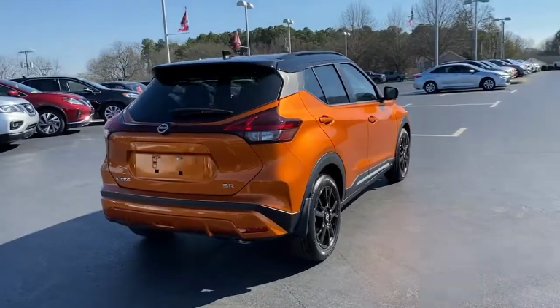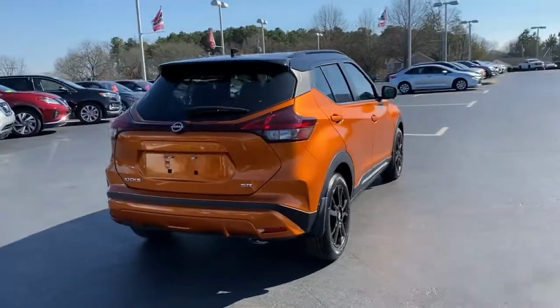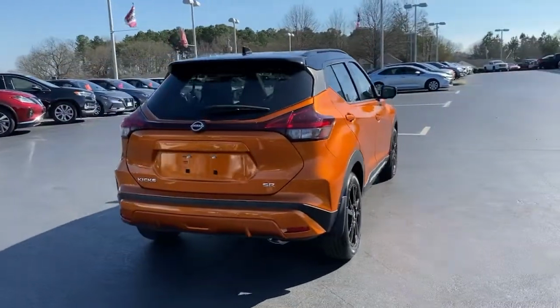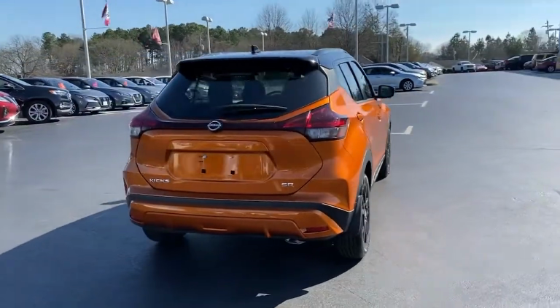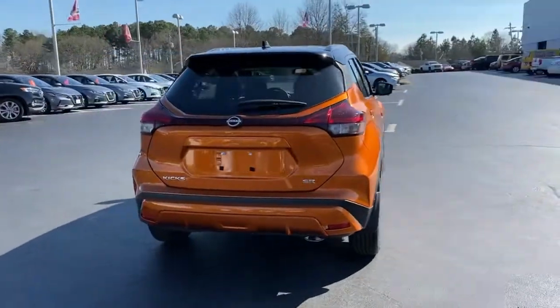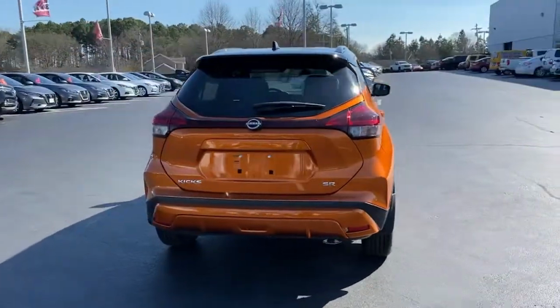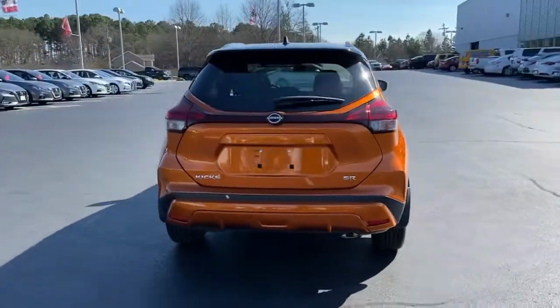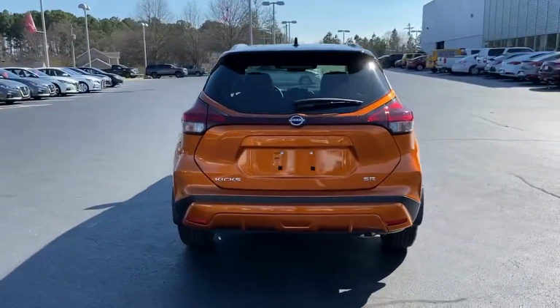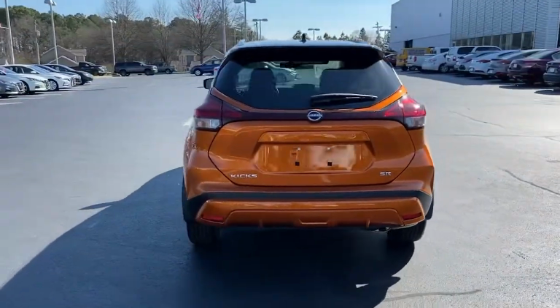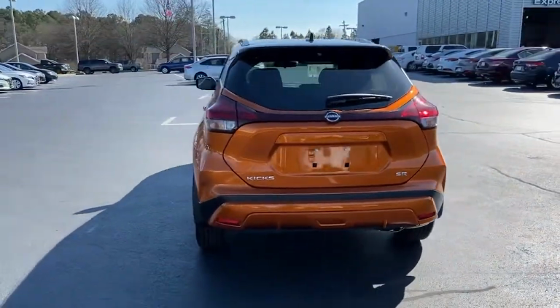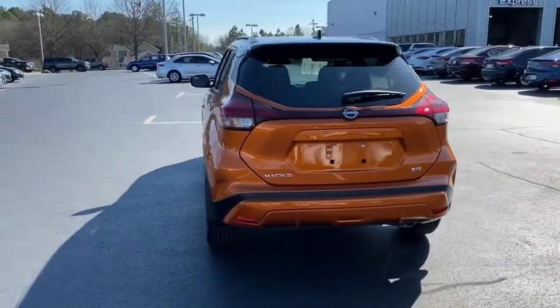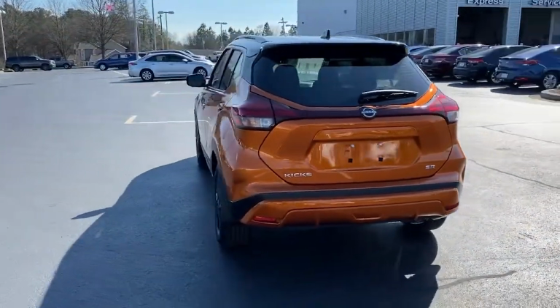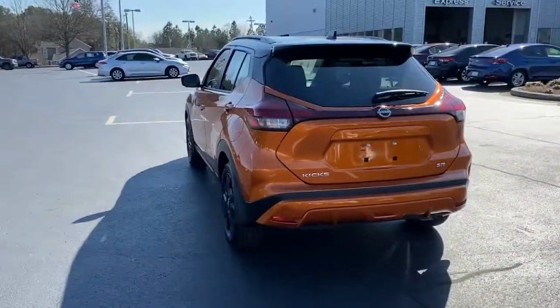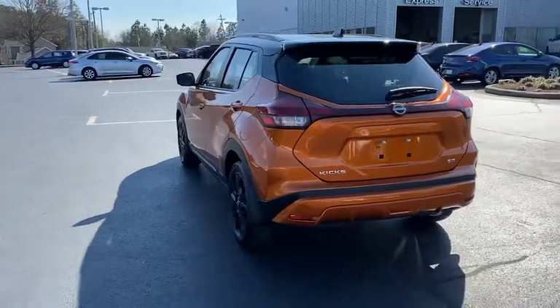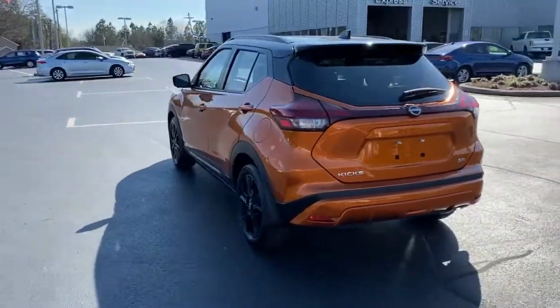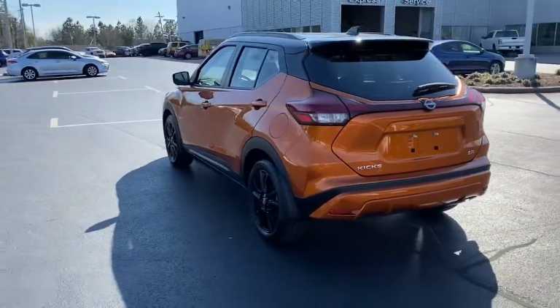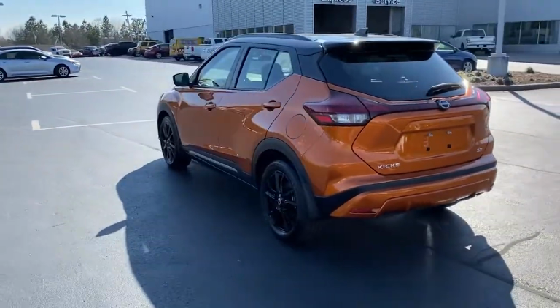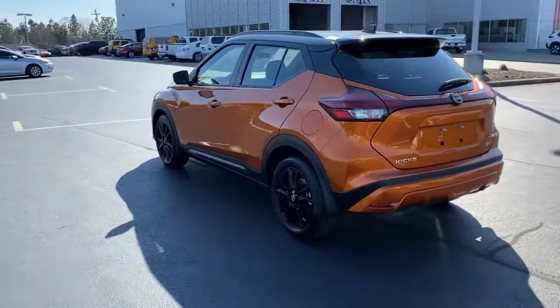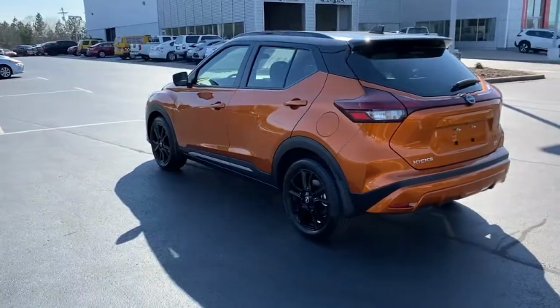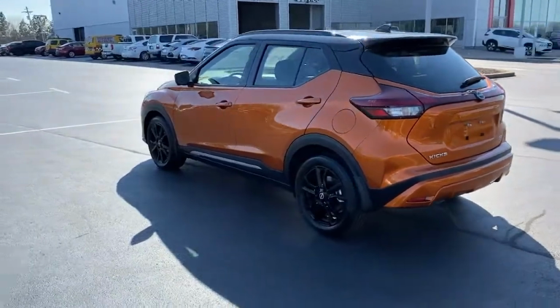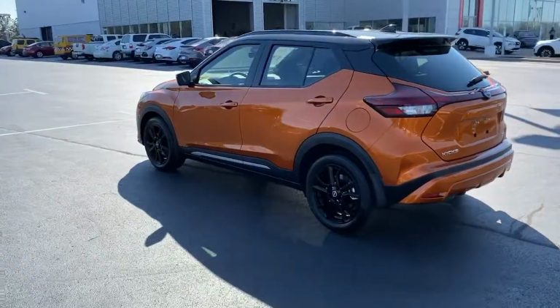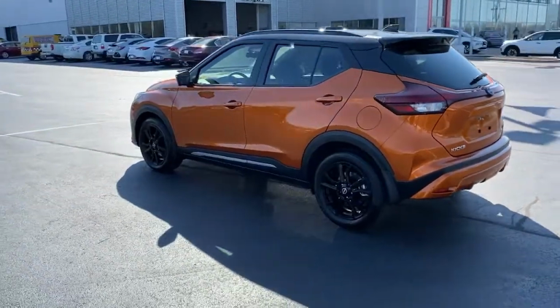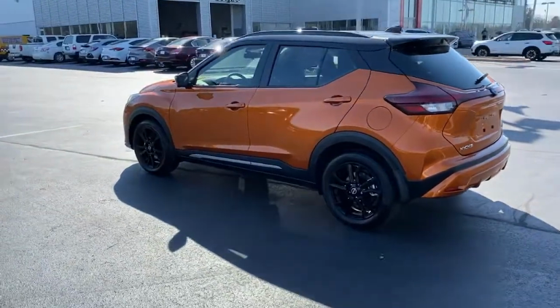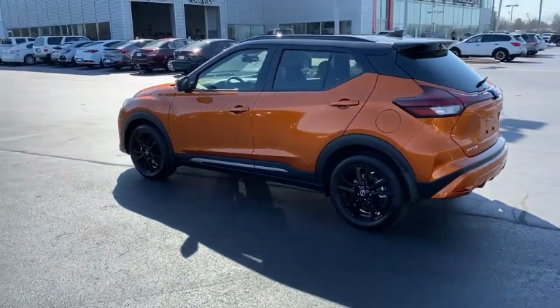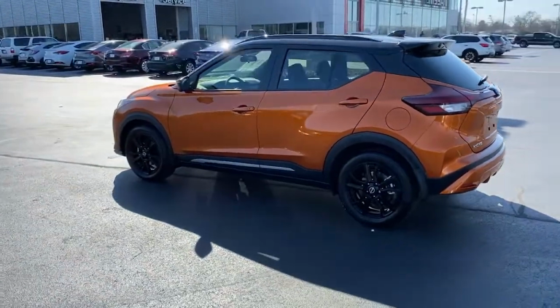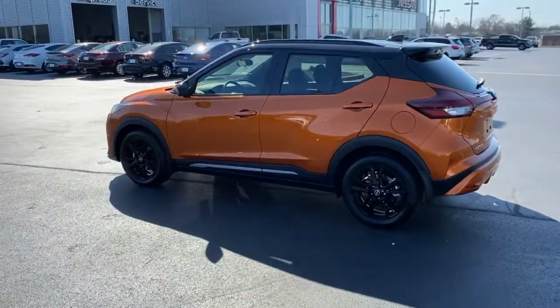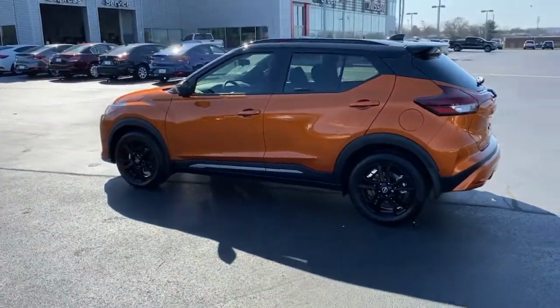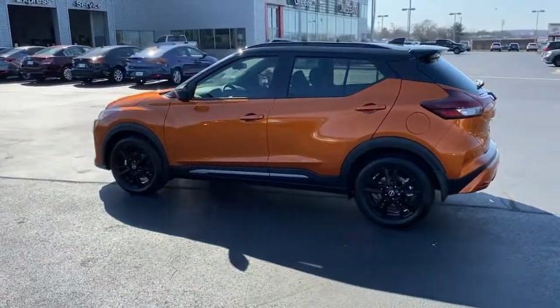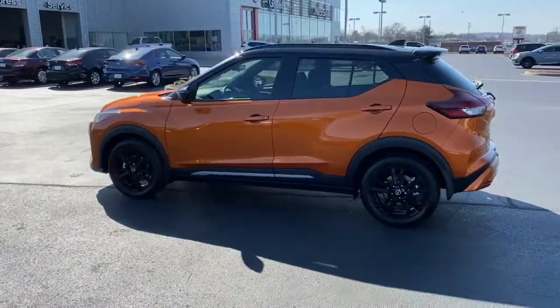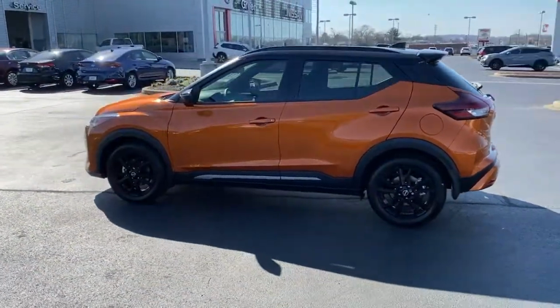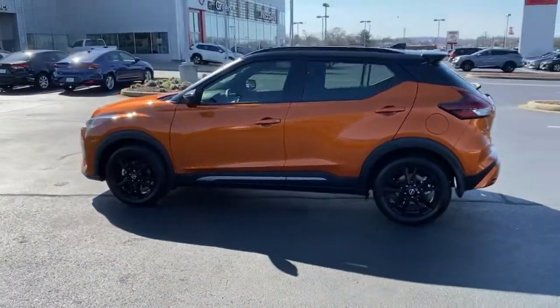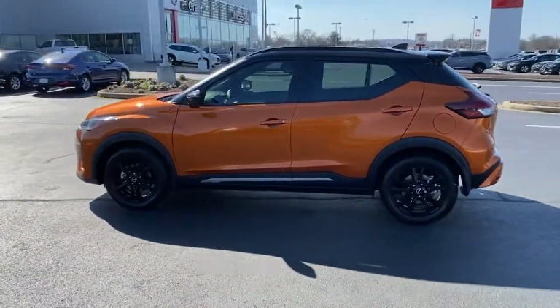Enjoy the benefit of its spacious interior, comfortable ride, ample cargo space, and touchscreen infotainment. It's big on safety too.